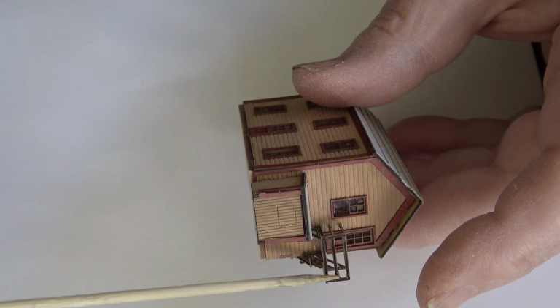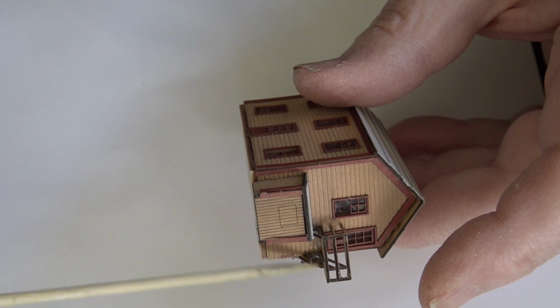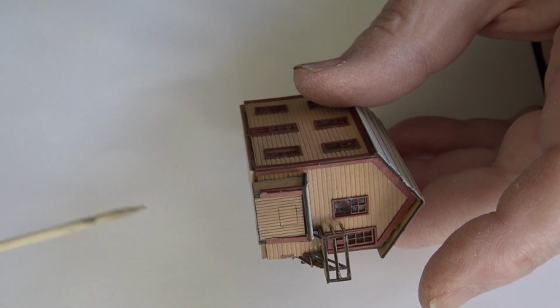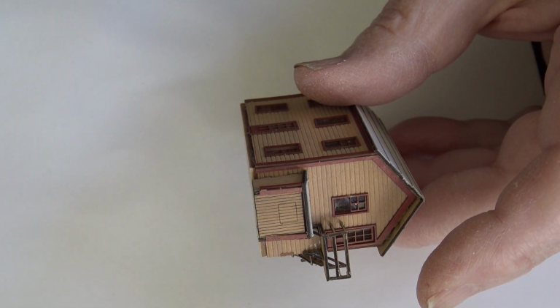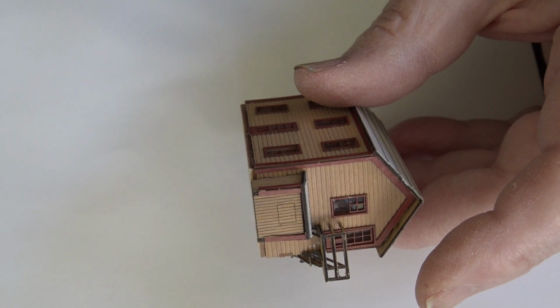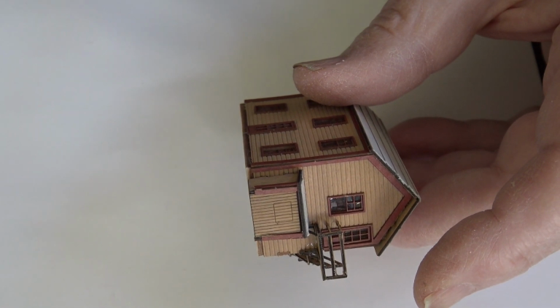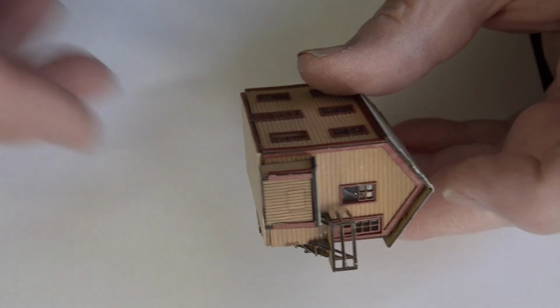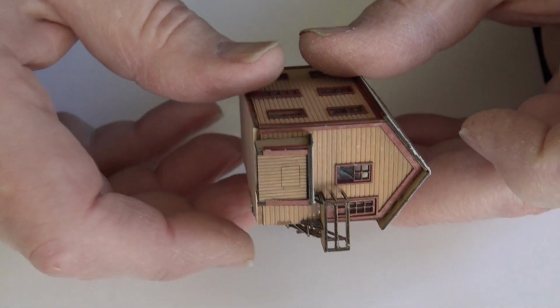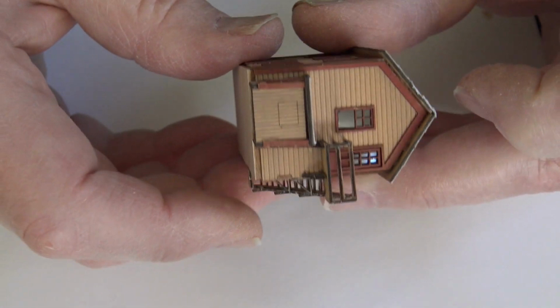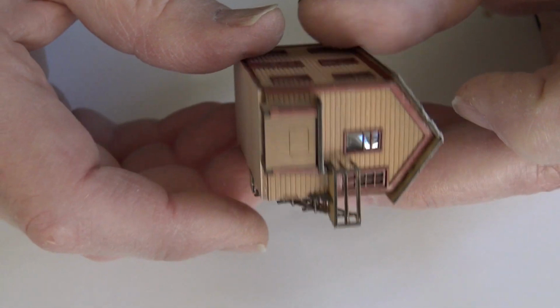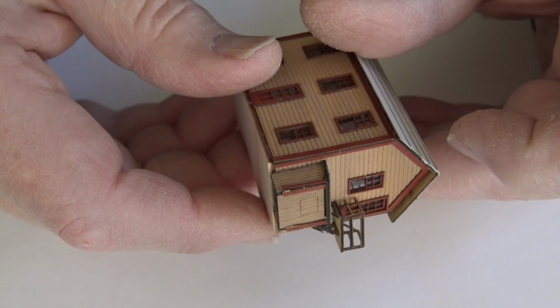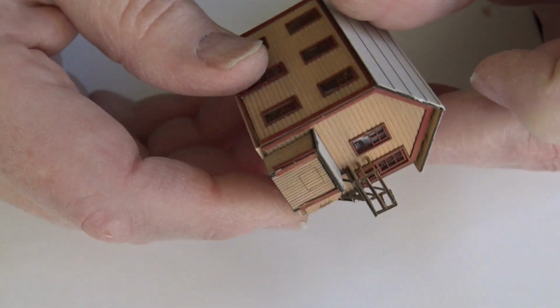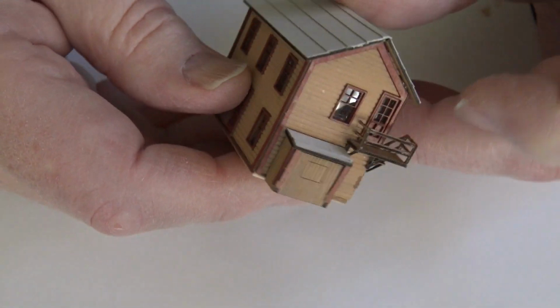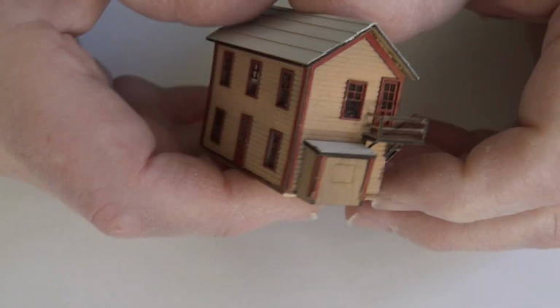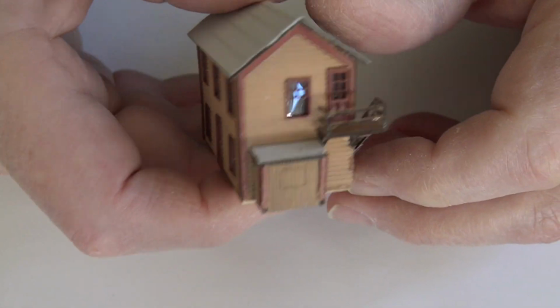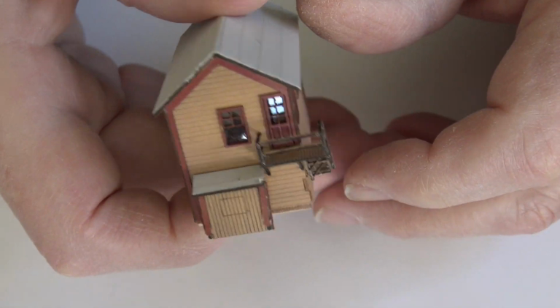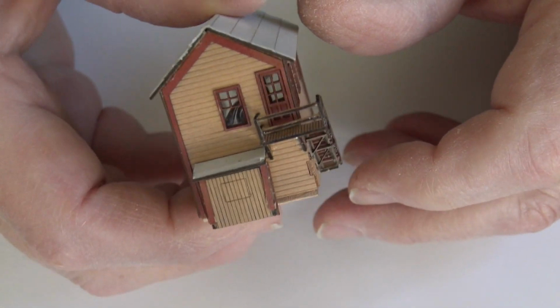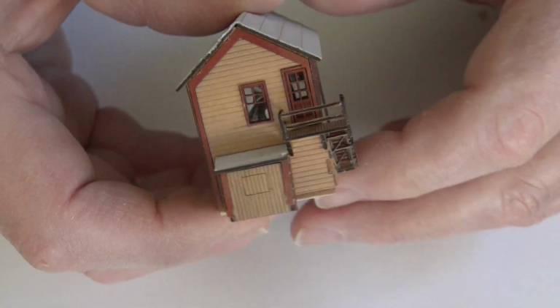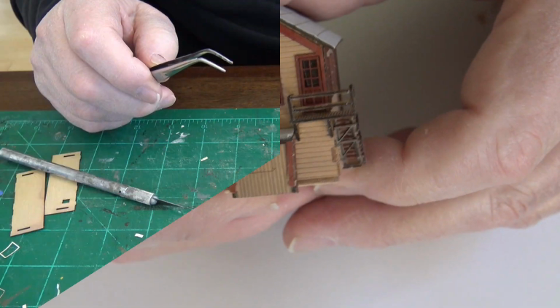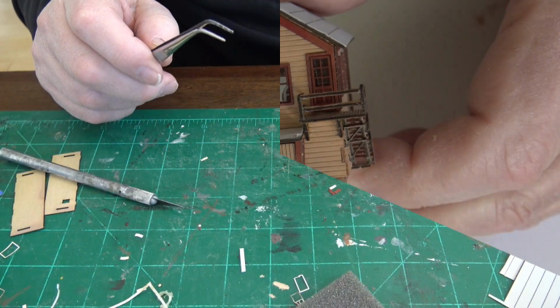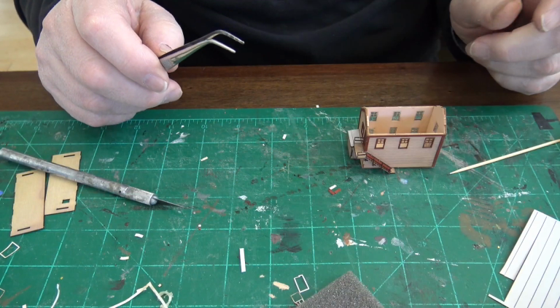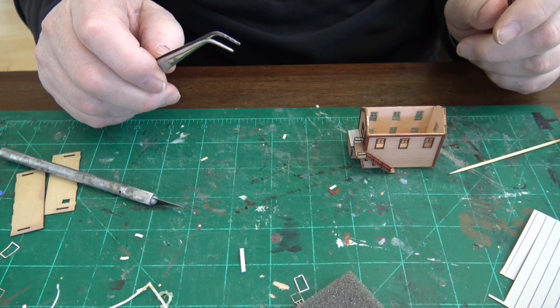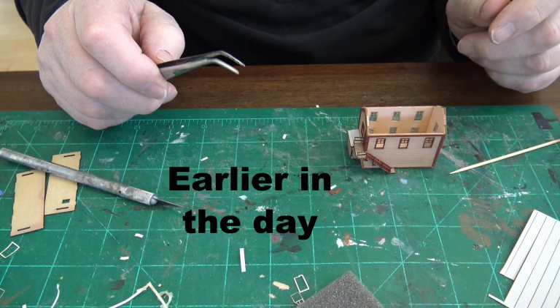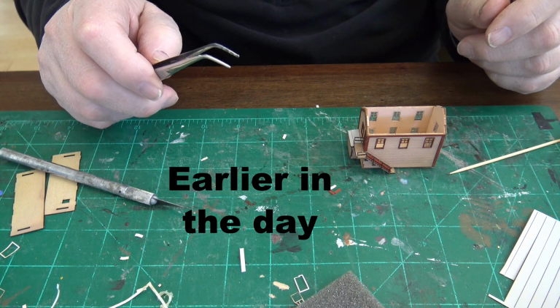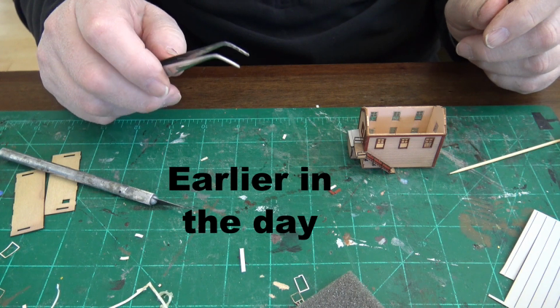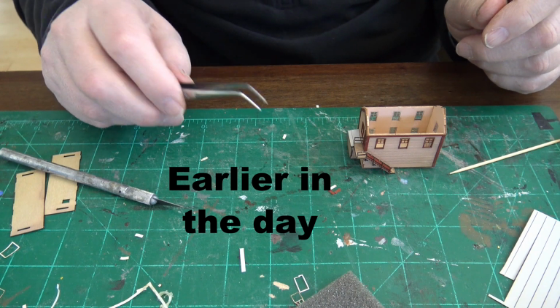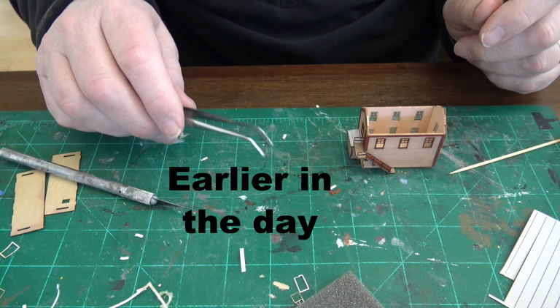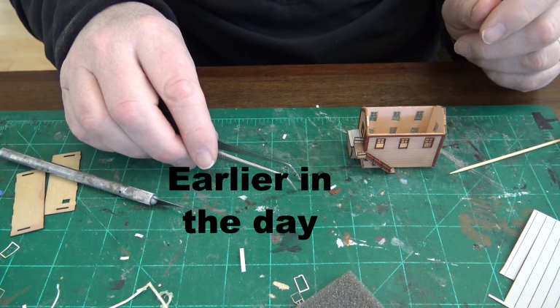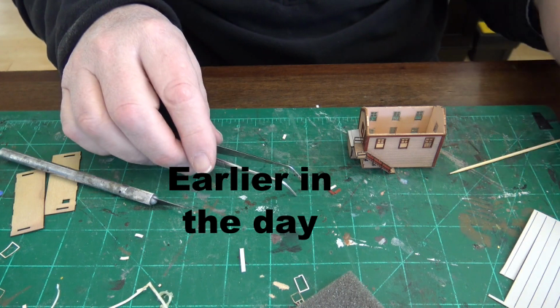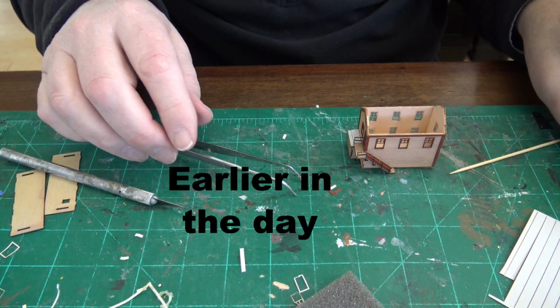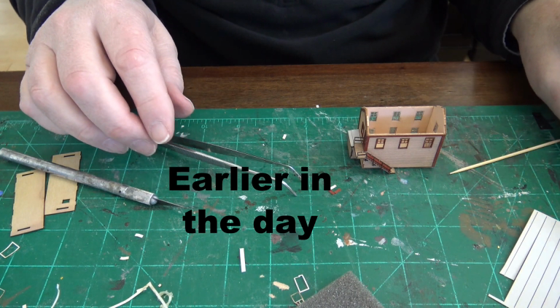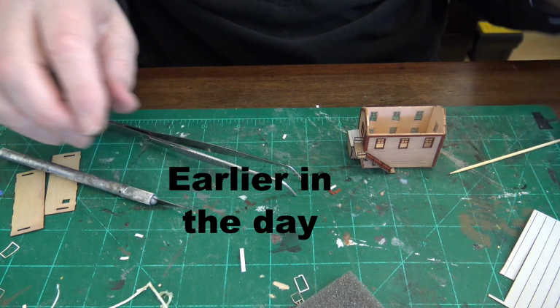The vertical post that would have been there — well, that was beyond me, so the surface tension of the glue will hold these pieces together.